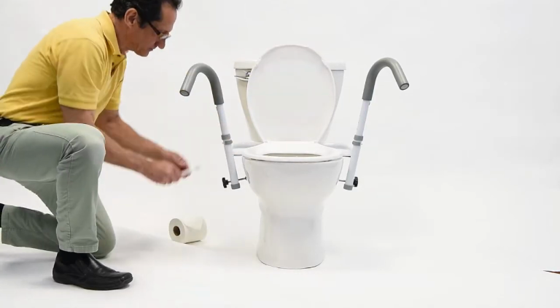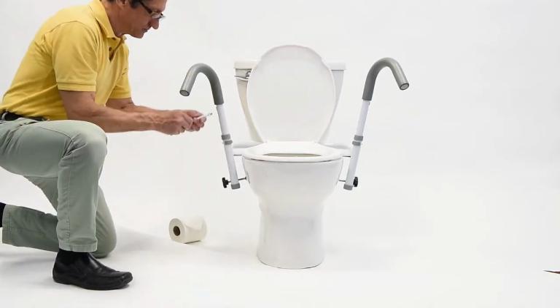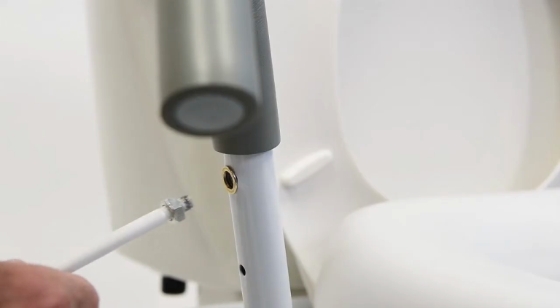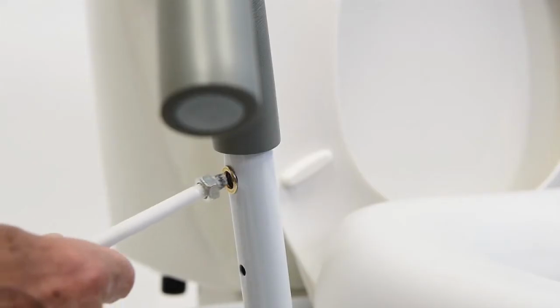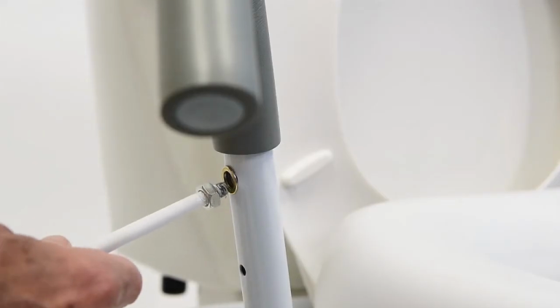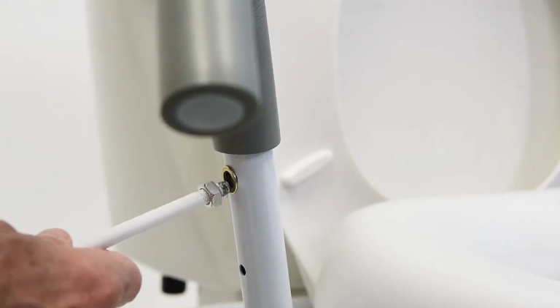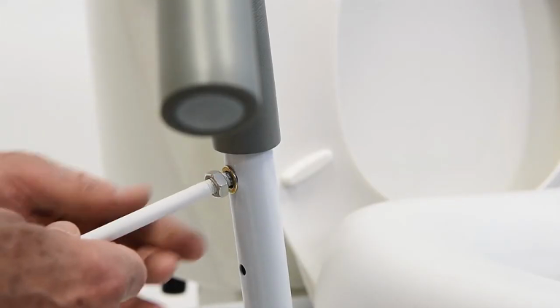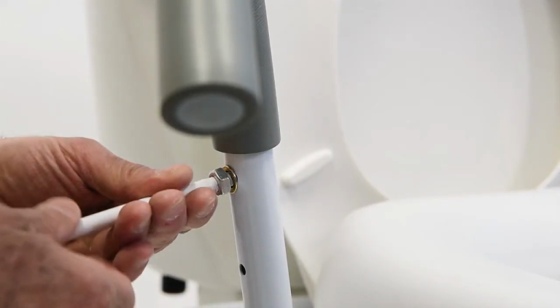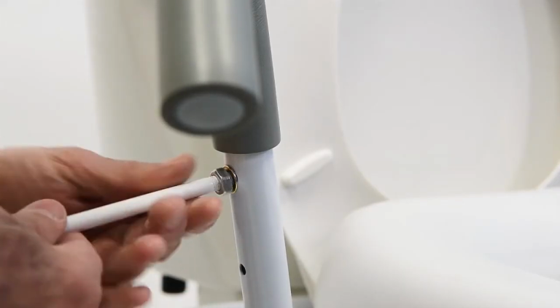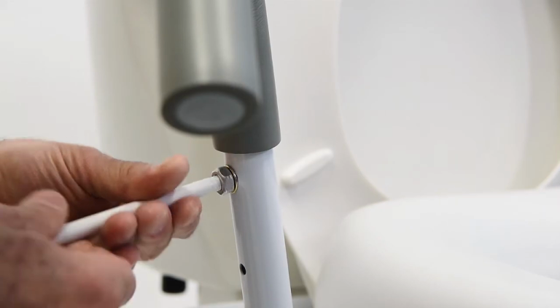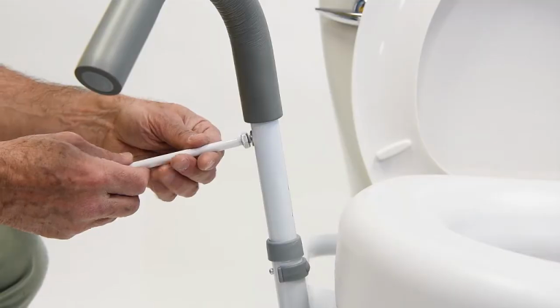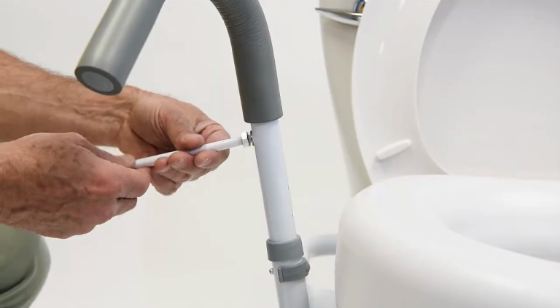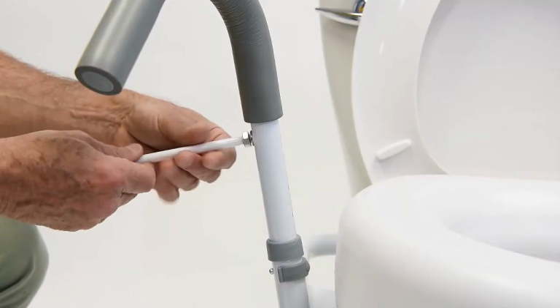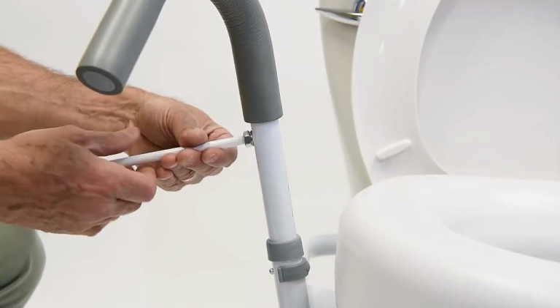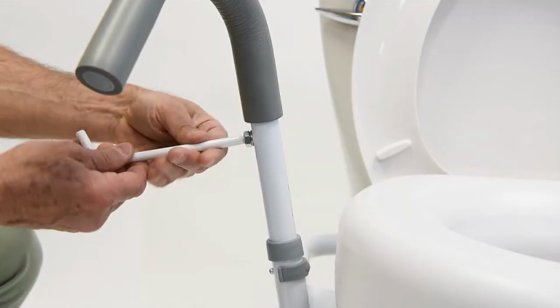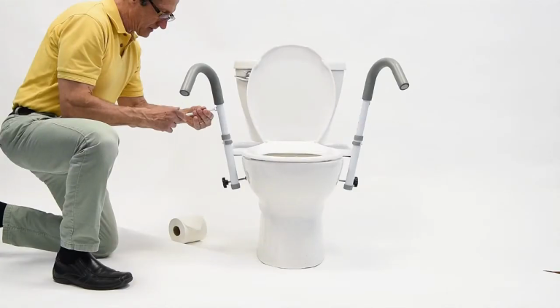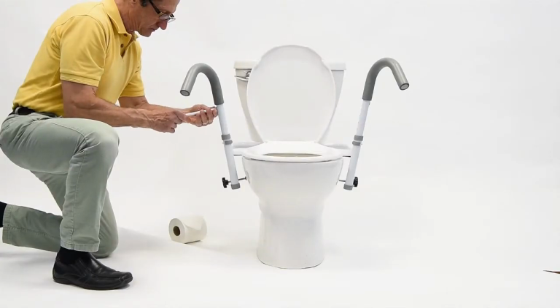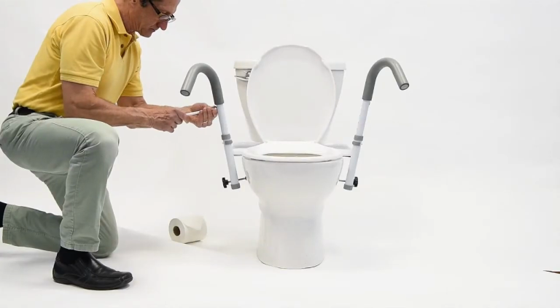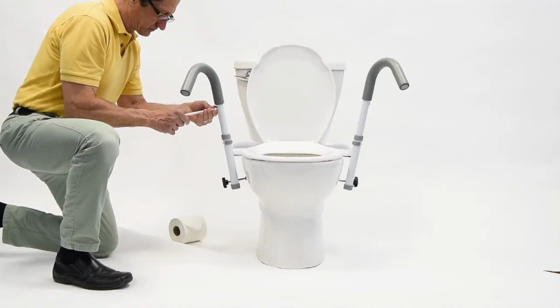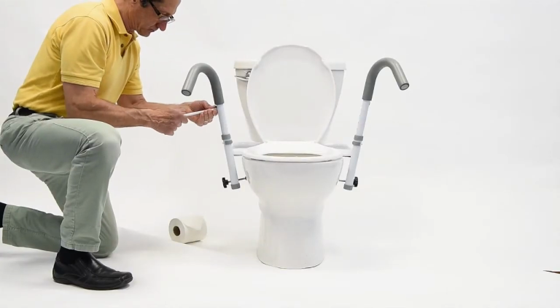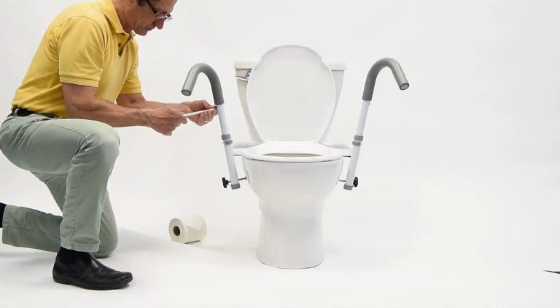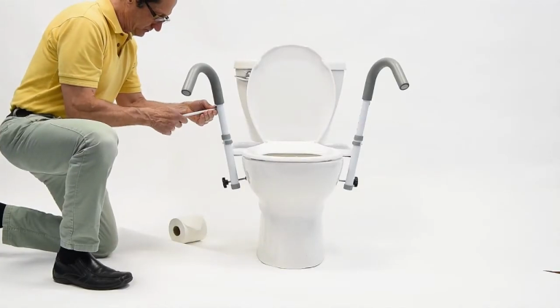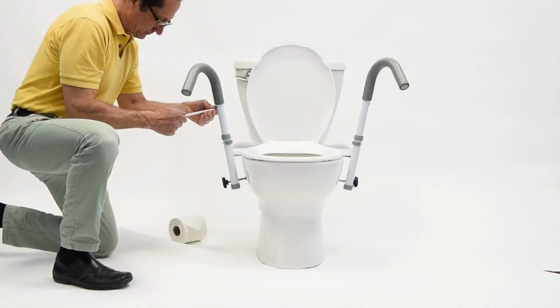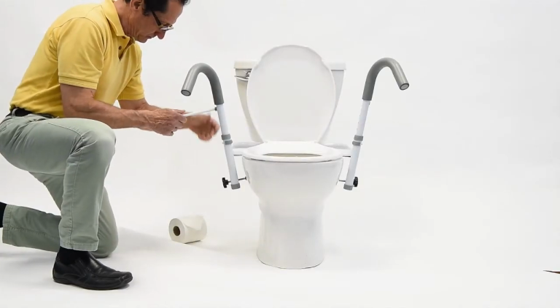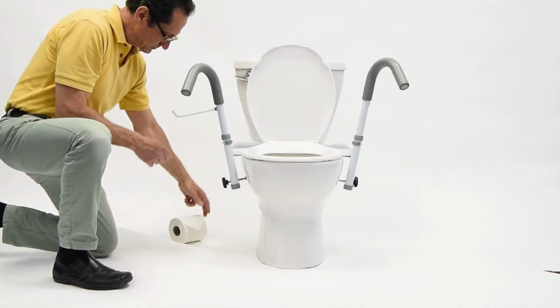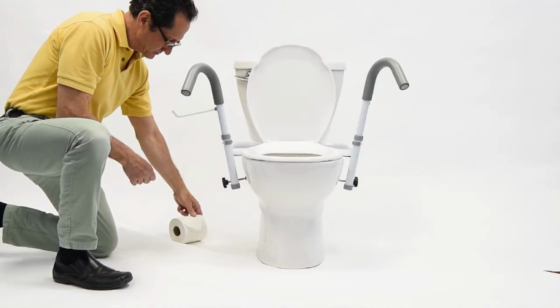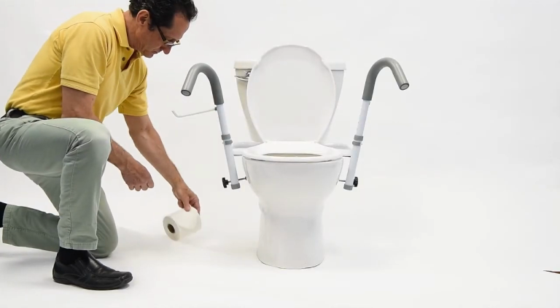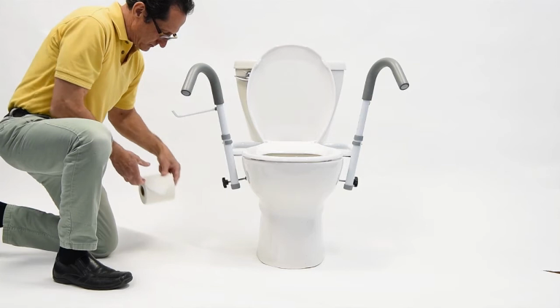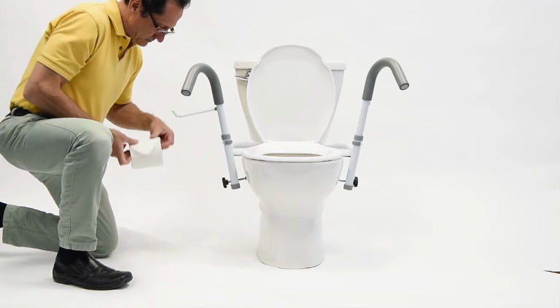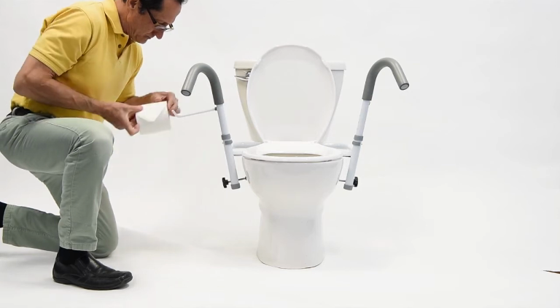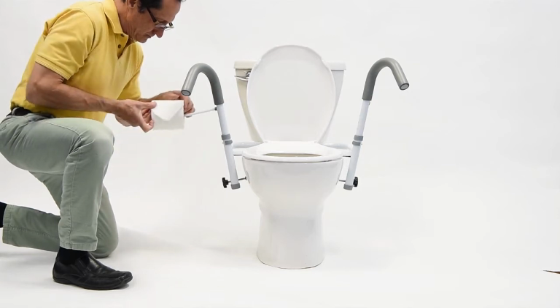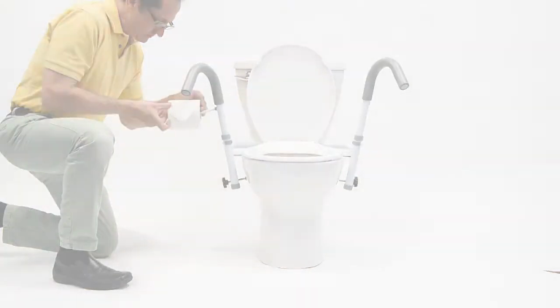The toilet paper holder can be installed either left or right as needed and can be attached by simply inserting the screw portion into the receiver and tightening by hand.